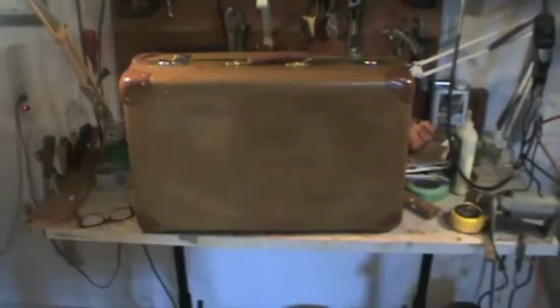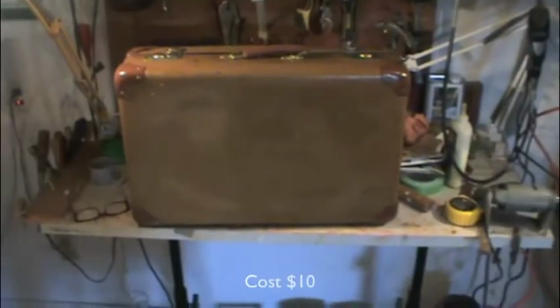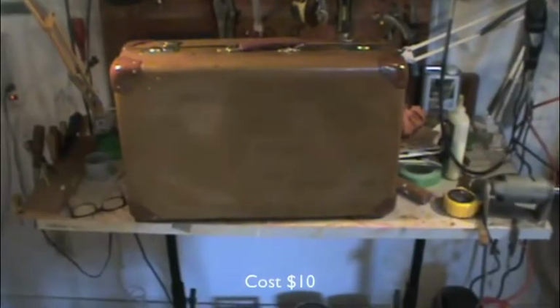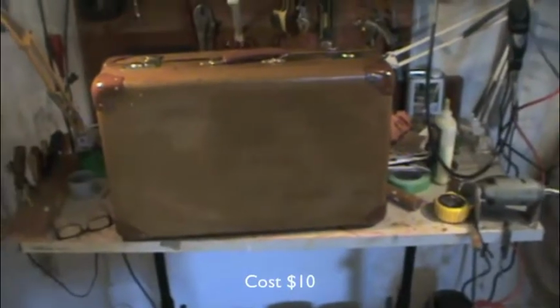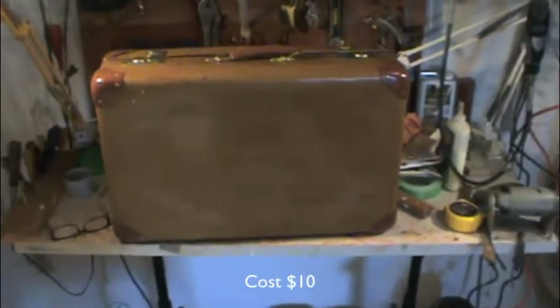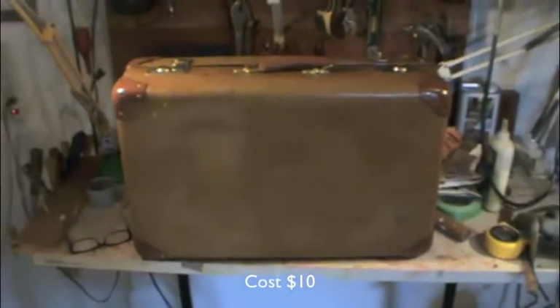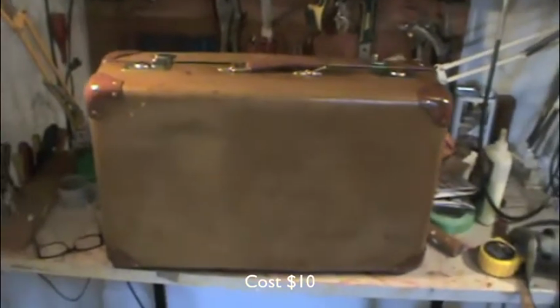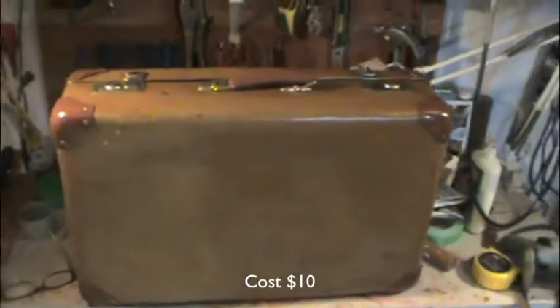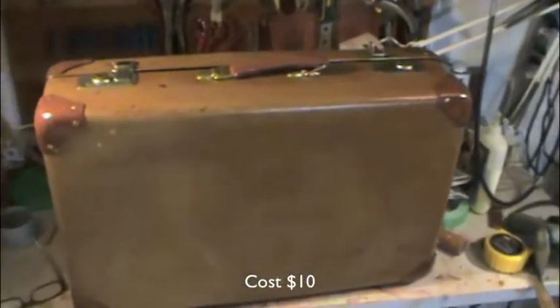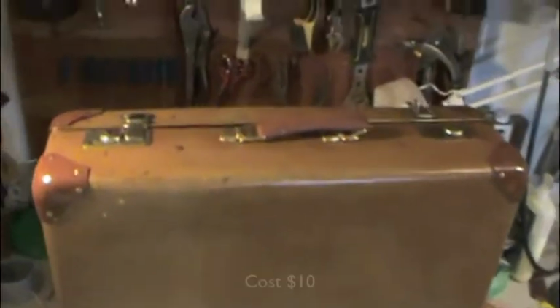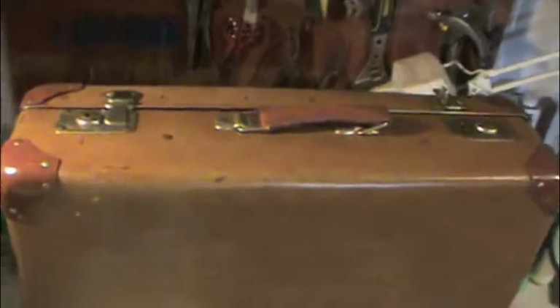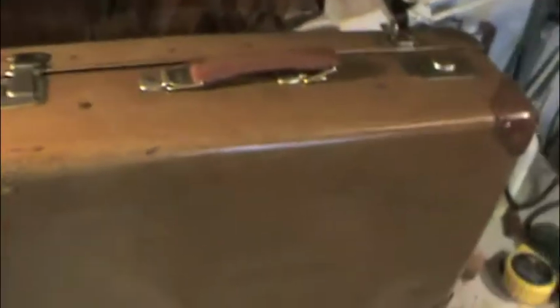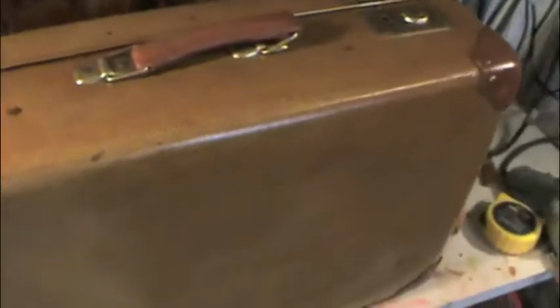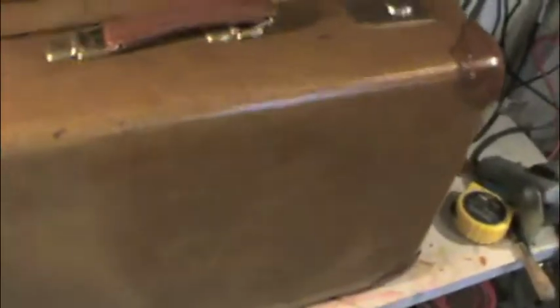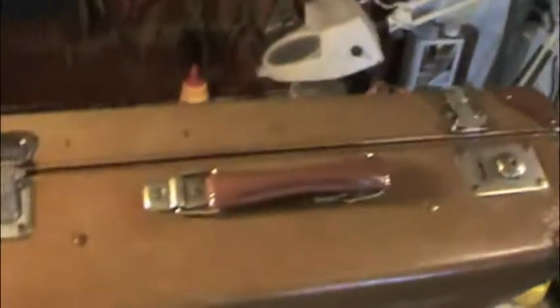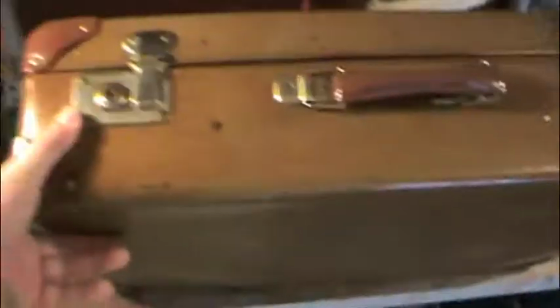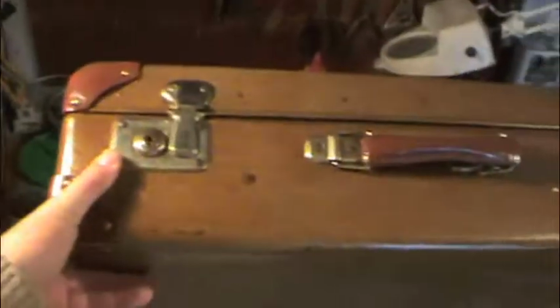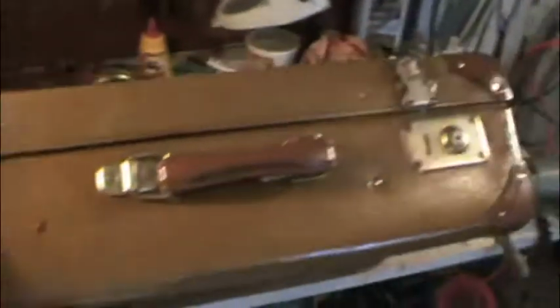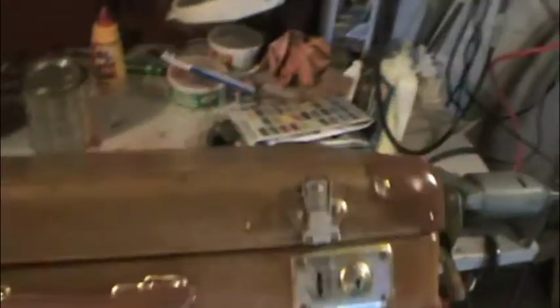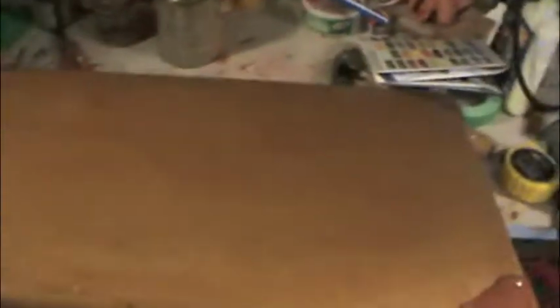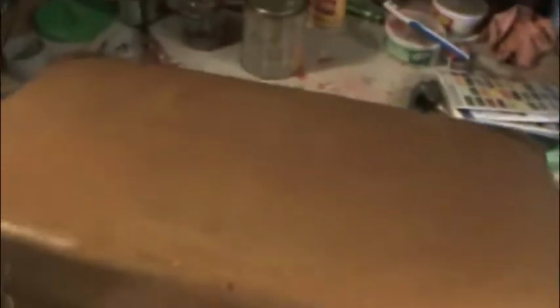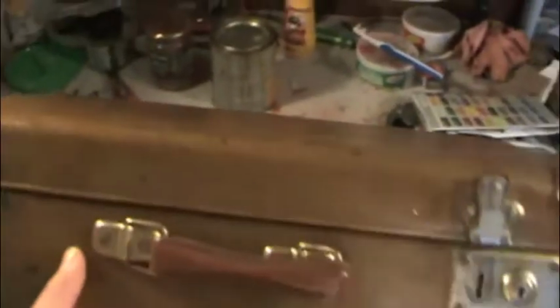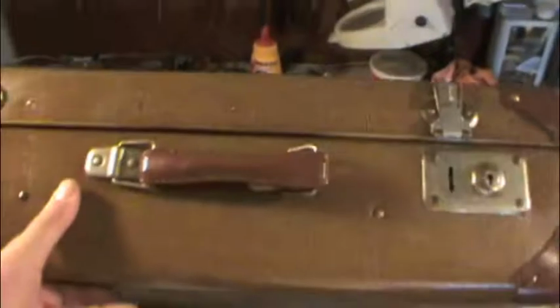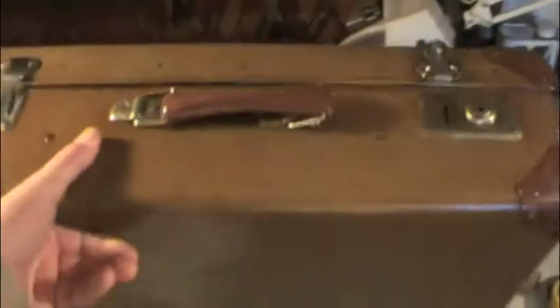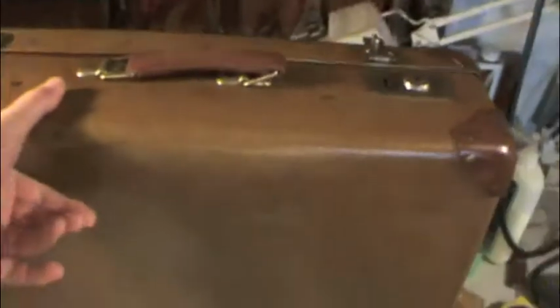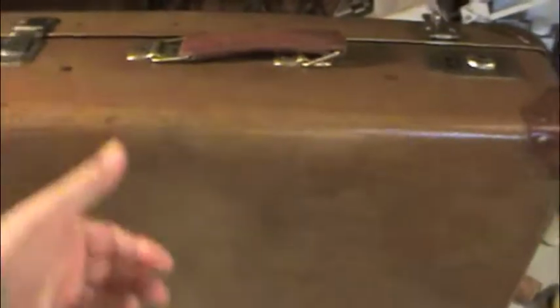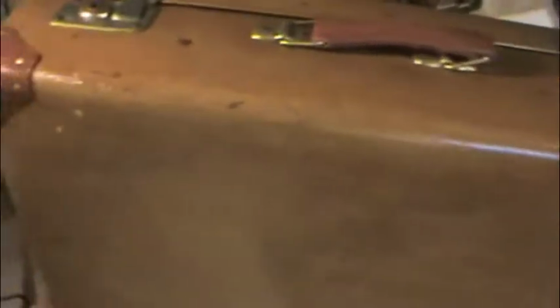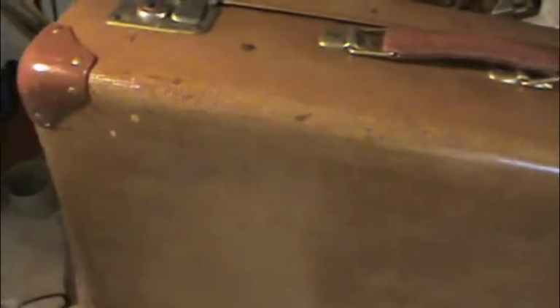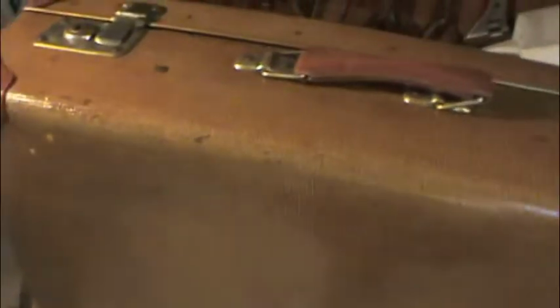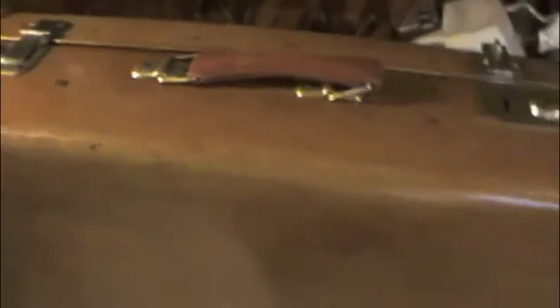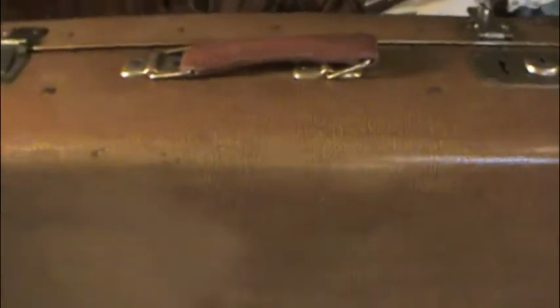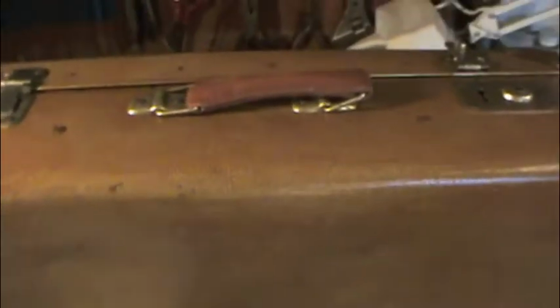Here's the old suitcase I found at a garage sale a while back. It's just got a kind of an old look to it, kind of 50ish. I thought it was nice. I have varnished it with a lacquer.